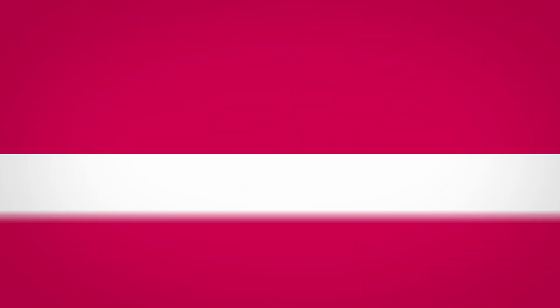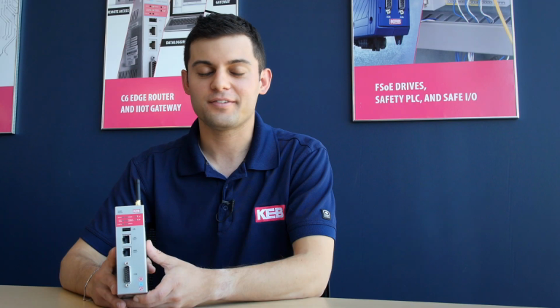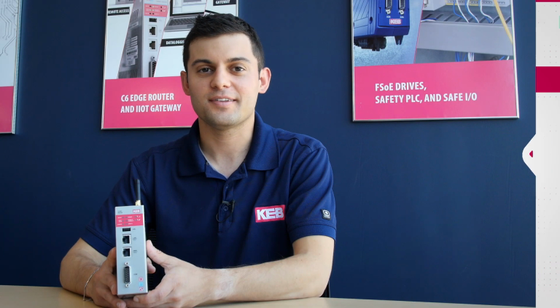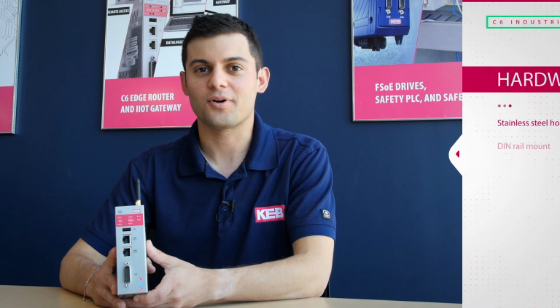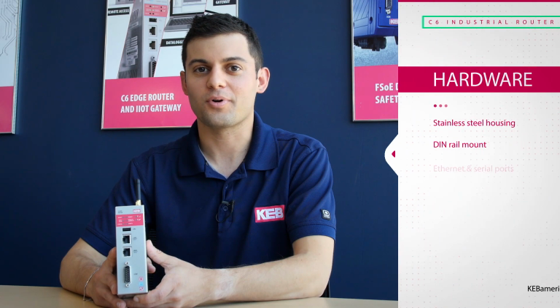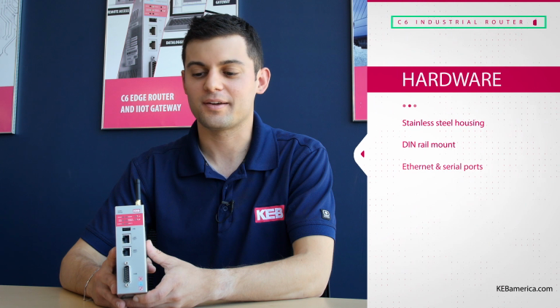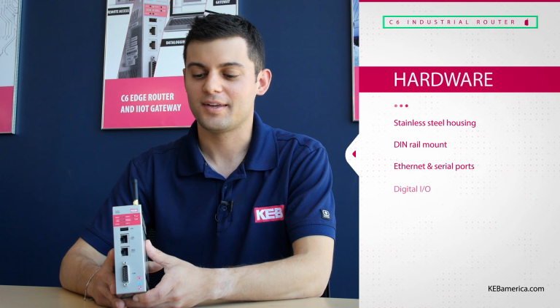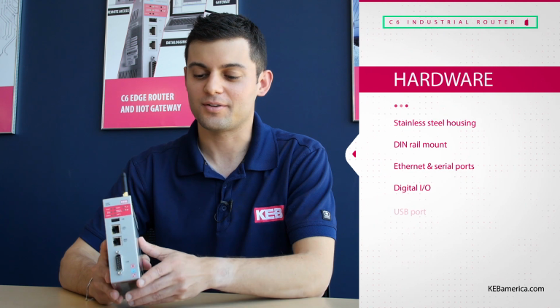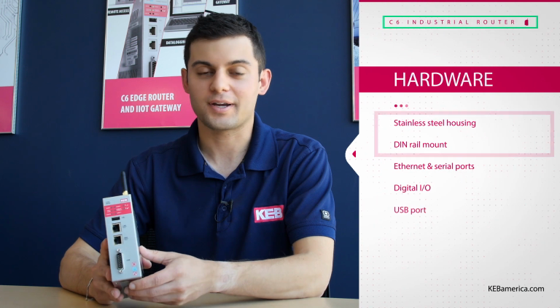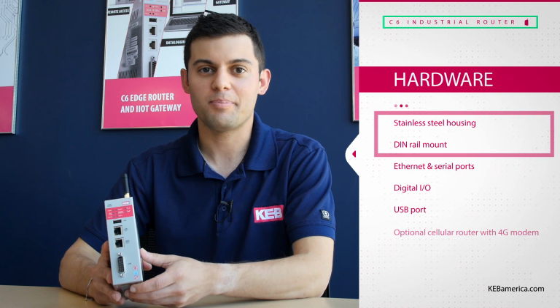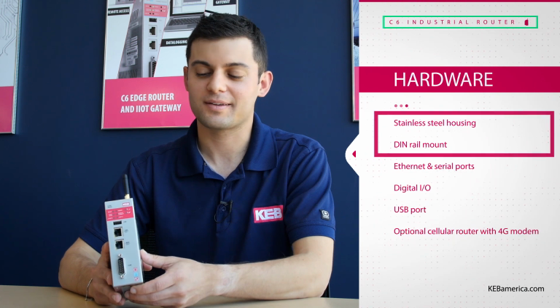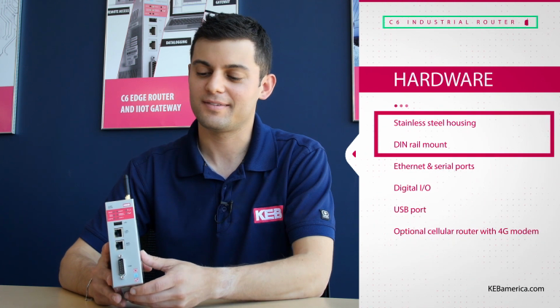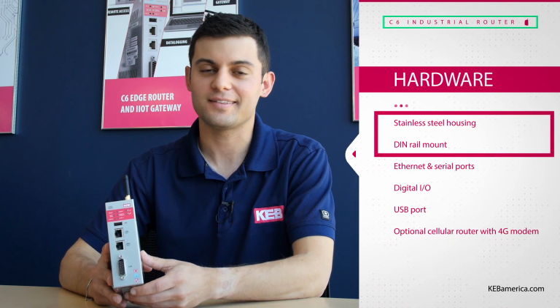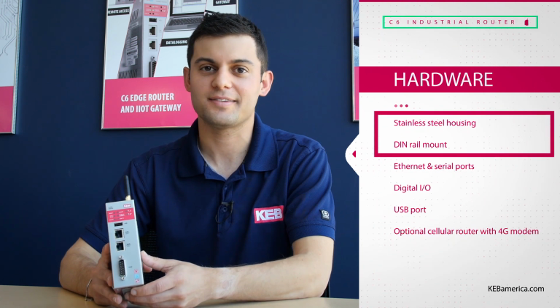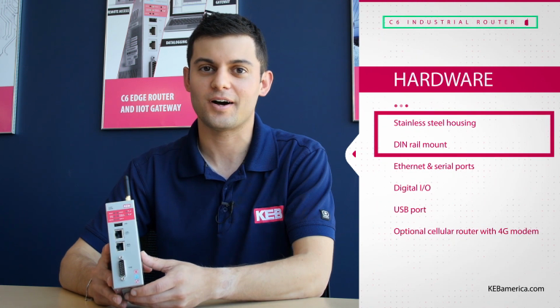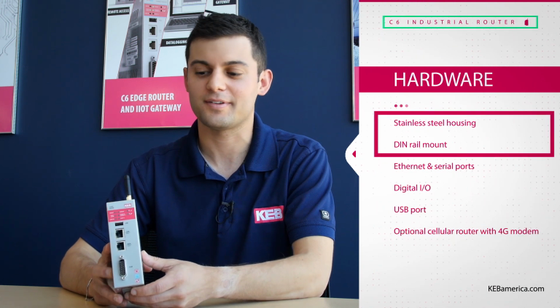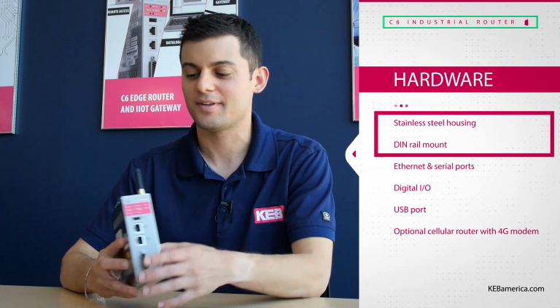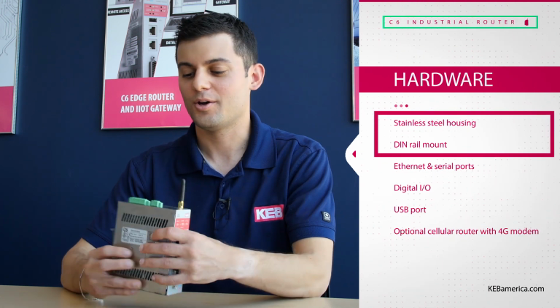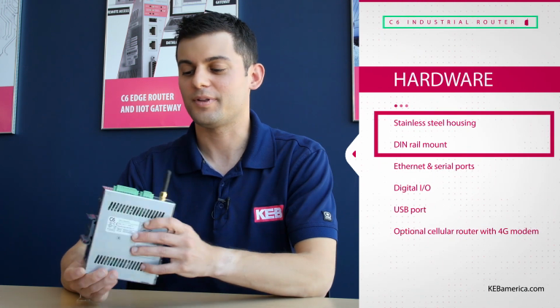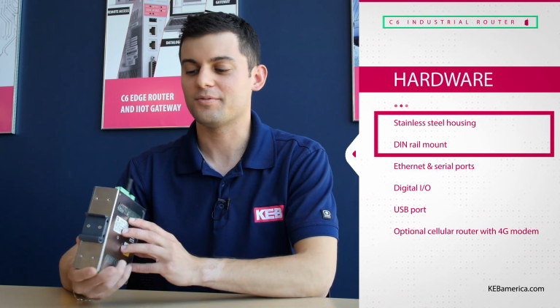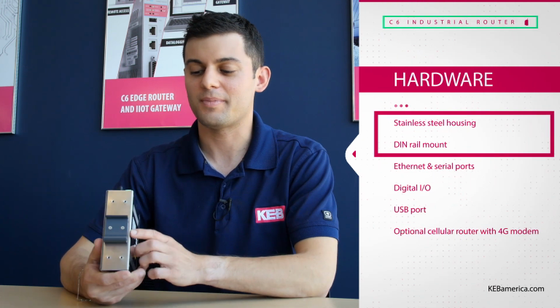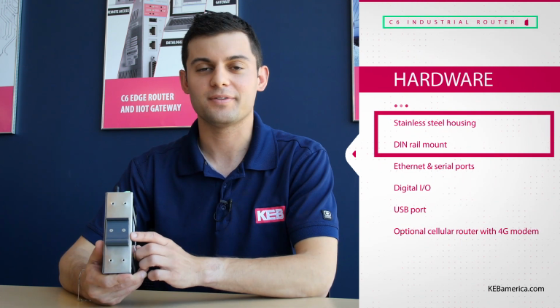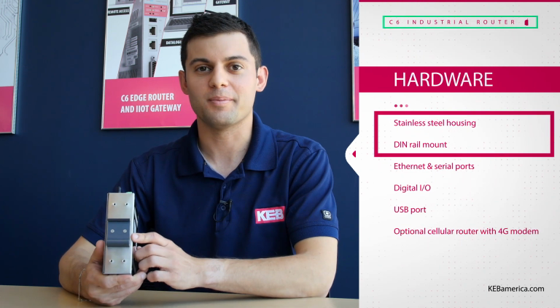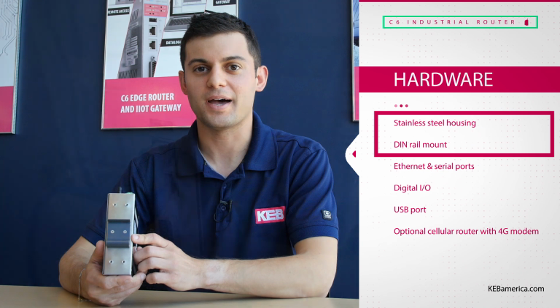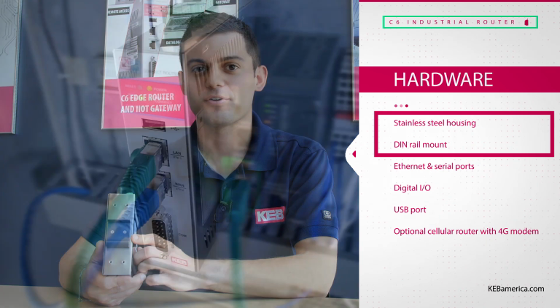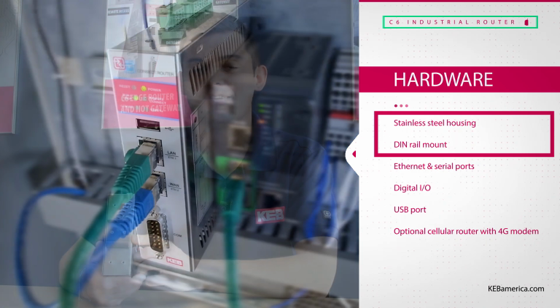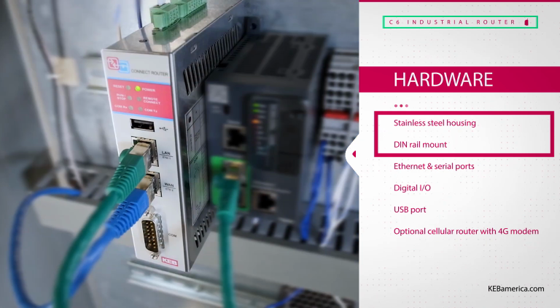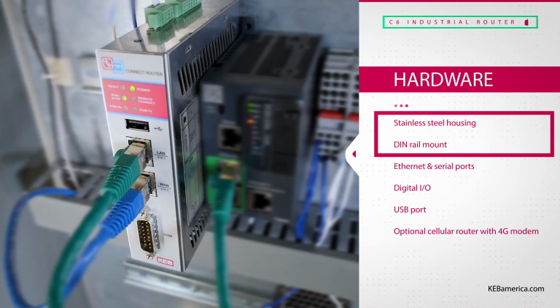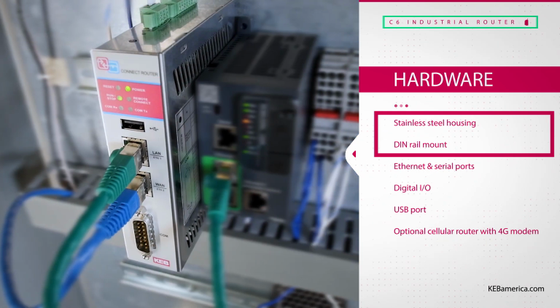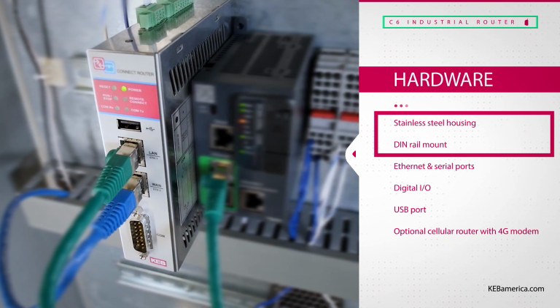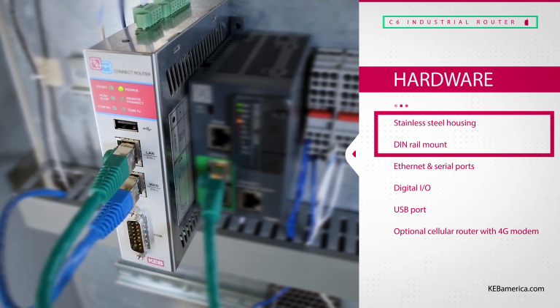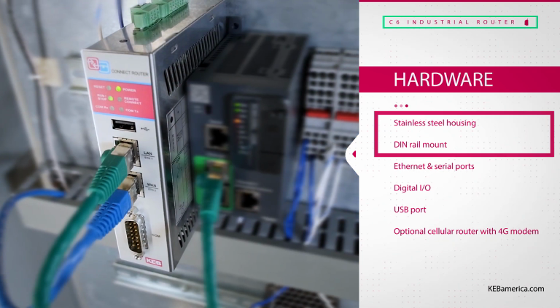All C6 router products include a compact stainless steel housing with a DIN rail mount in the back for easy mounting into your control panel.